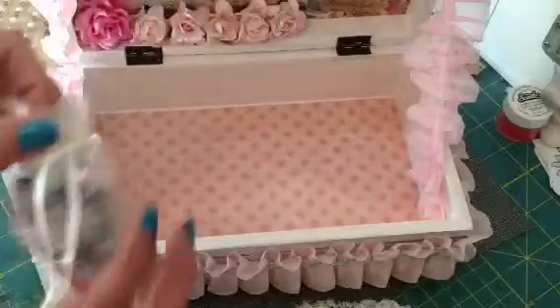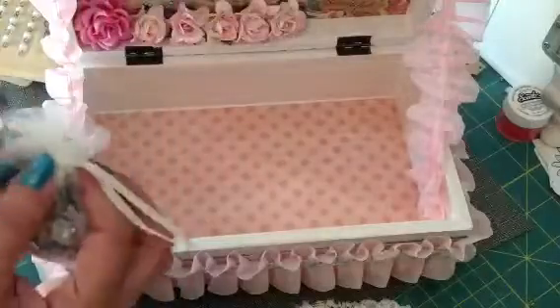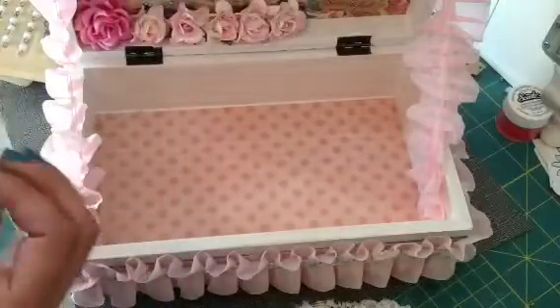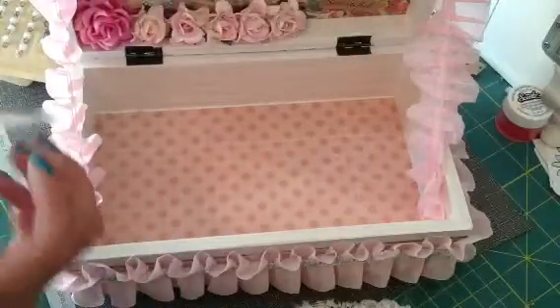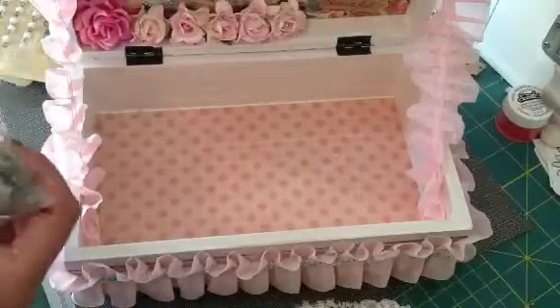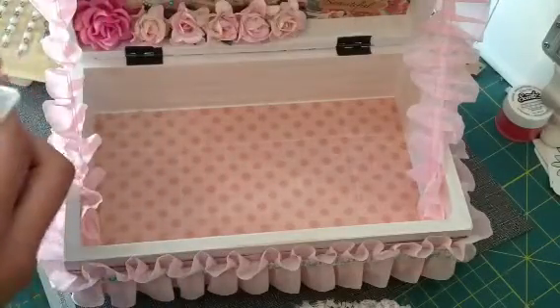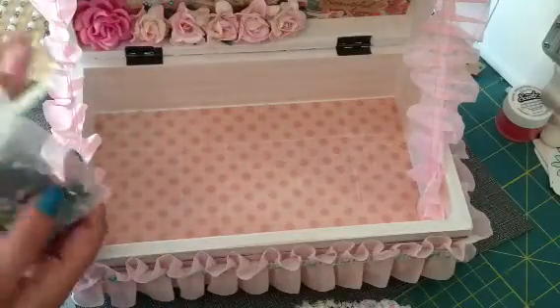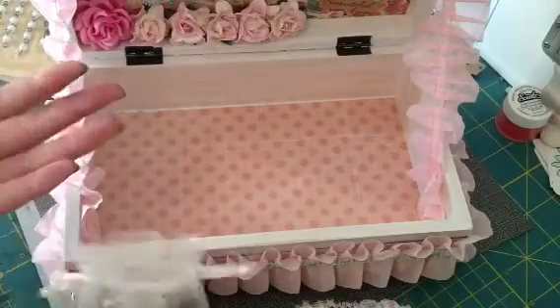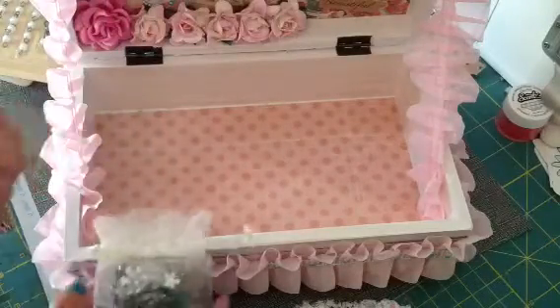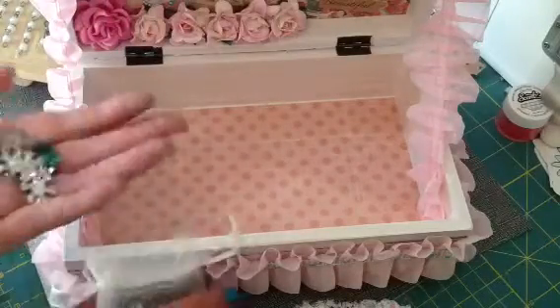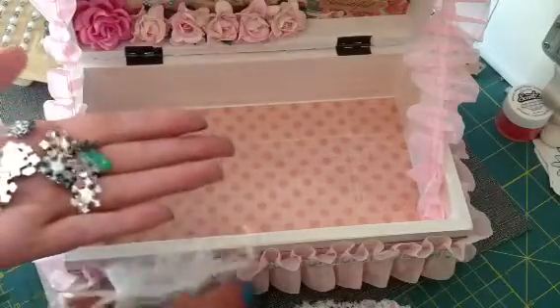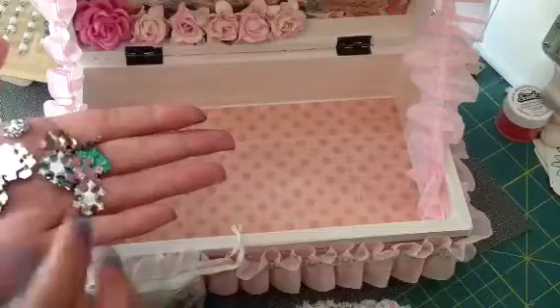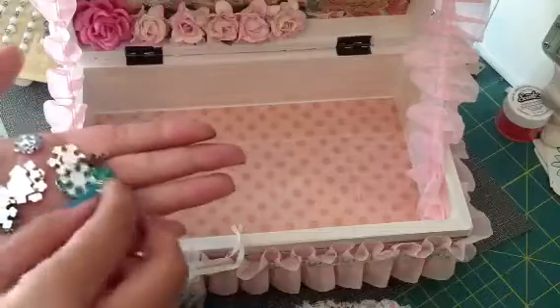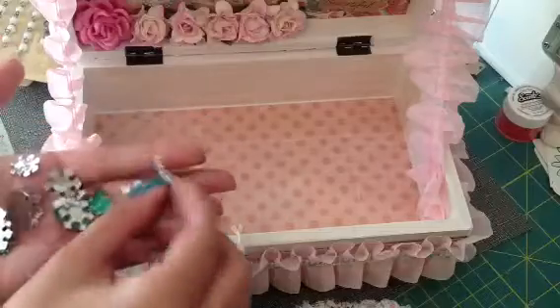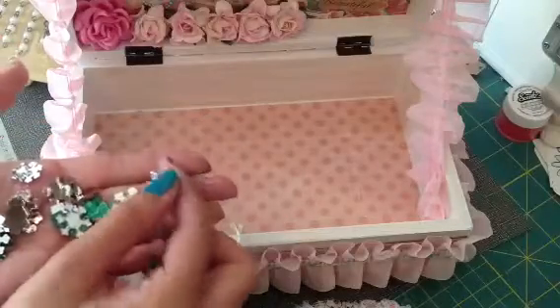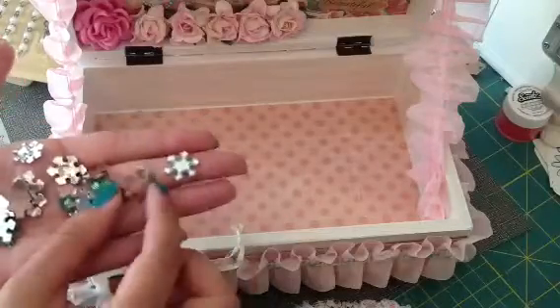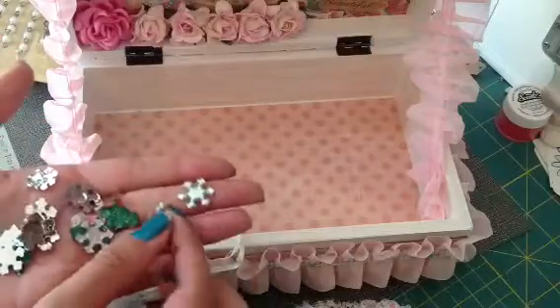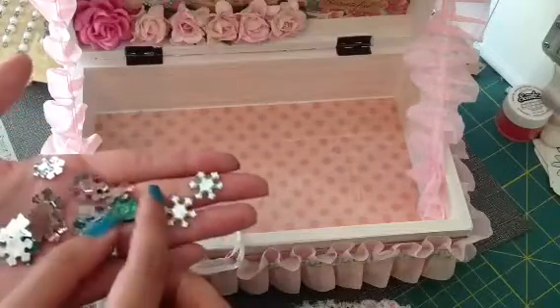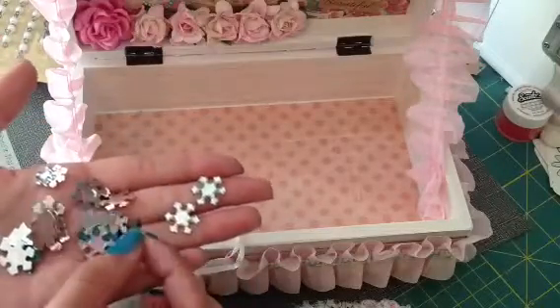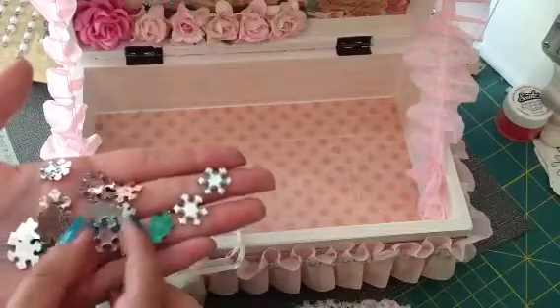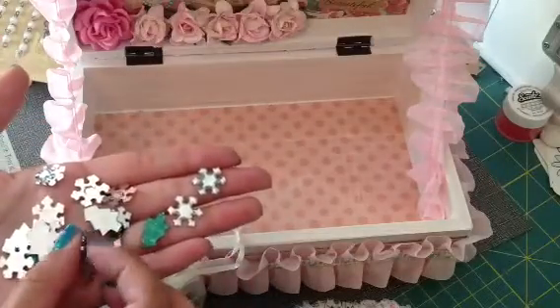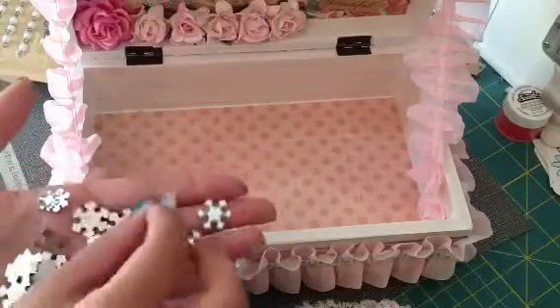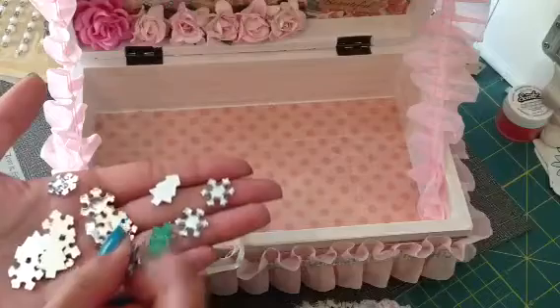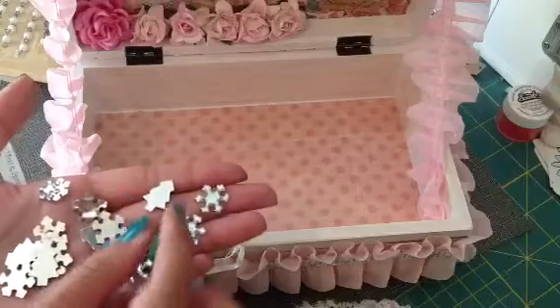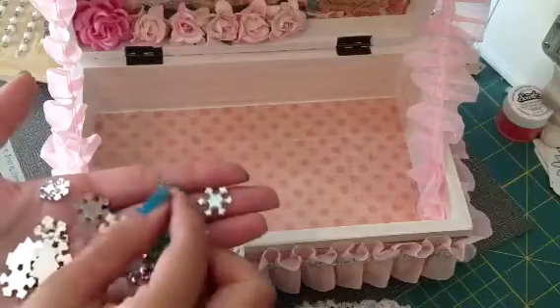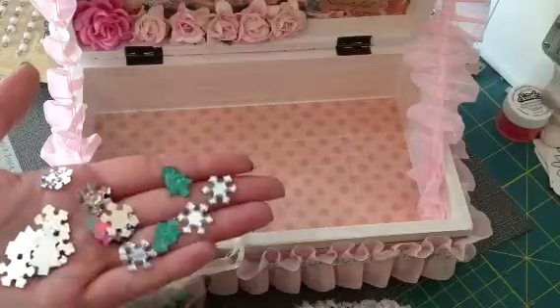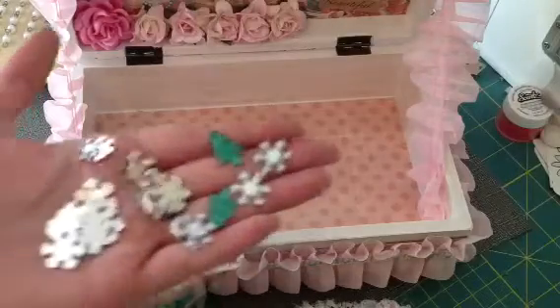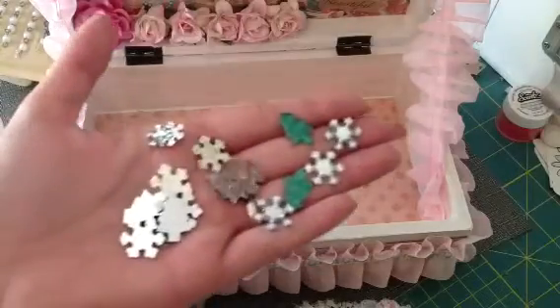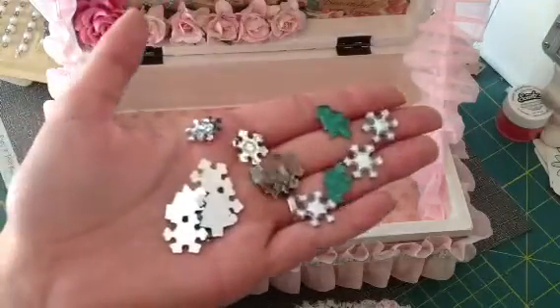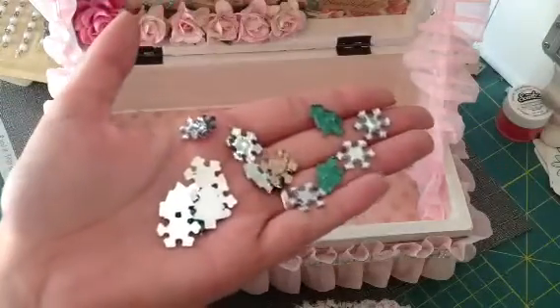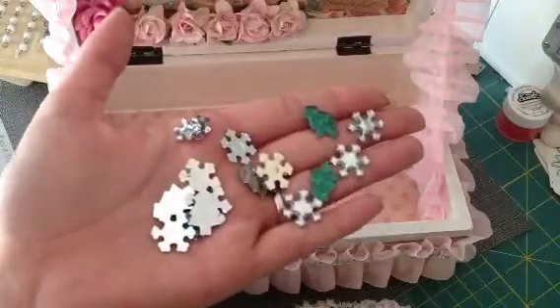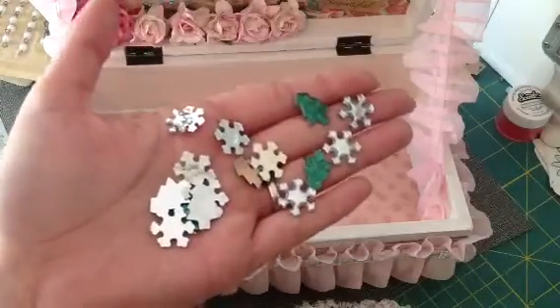And then she sent this bag of little acrylic snowflakes and Christmas trees. These are so cute, especially with Christmas coming. They're just awesome.